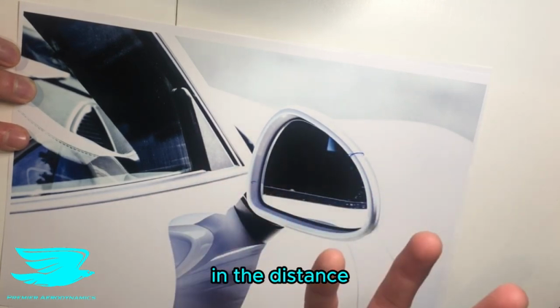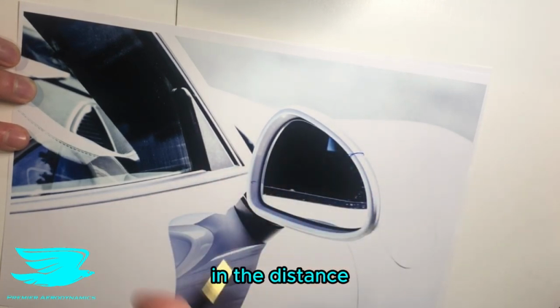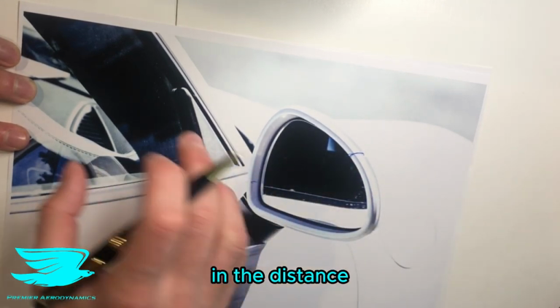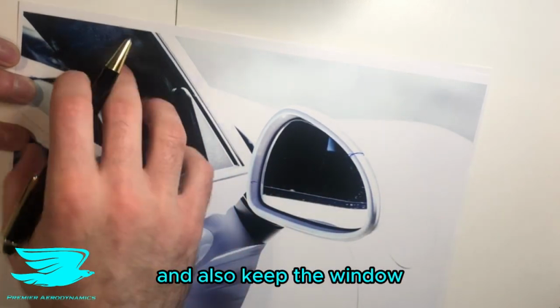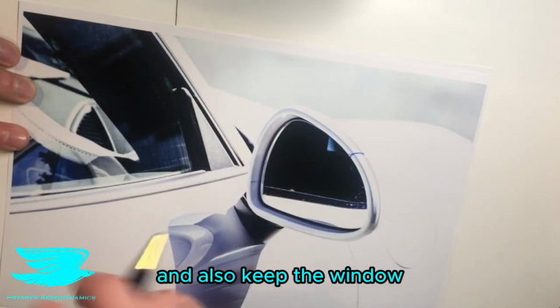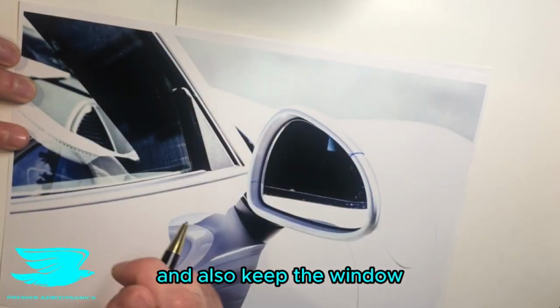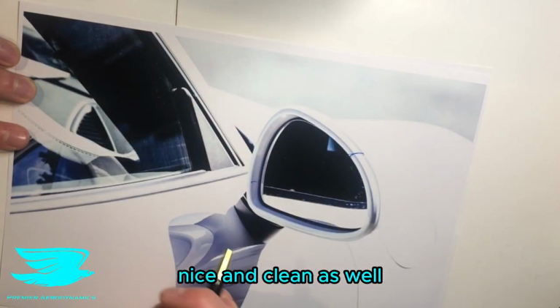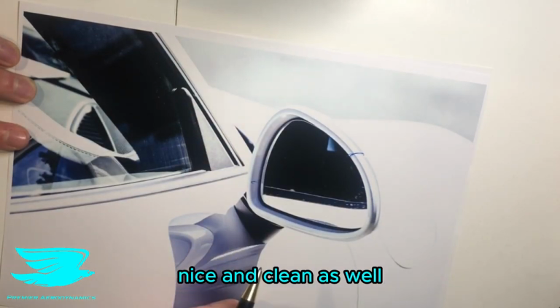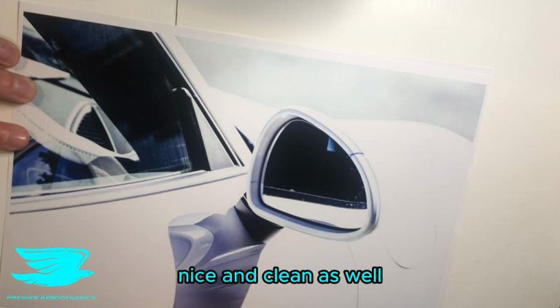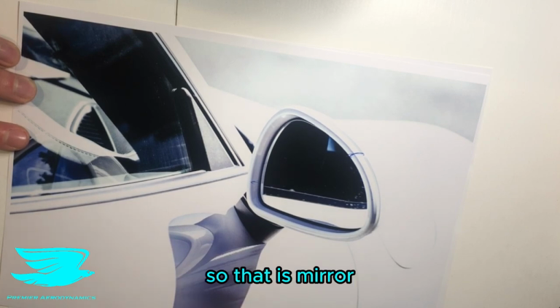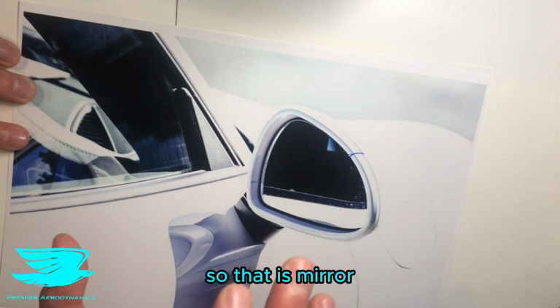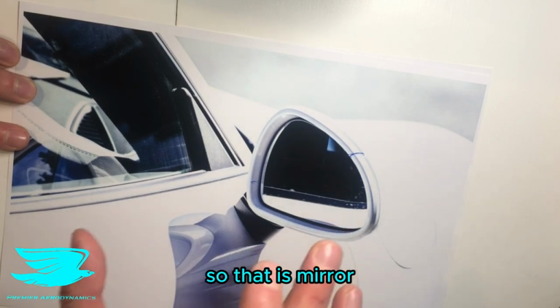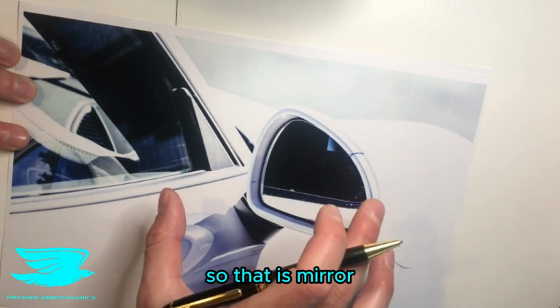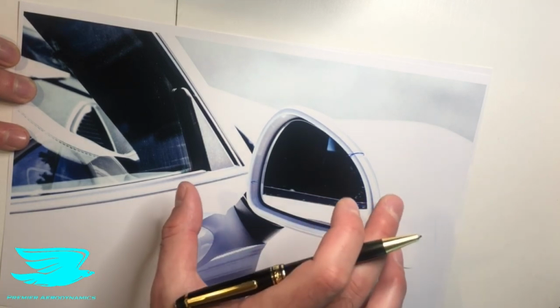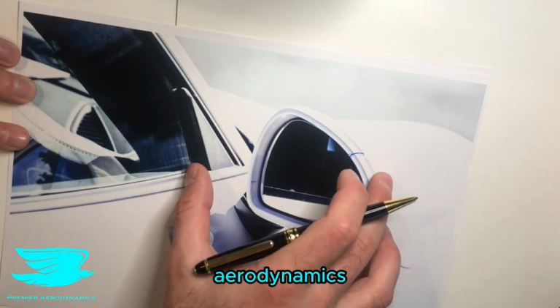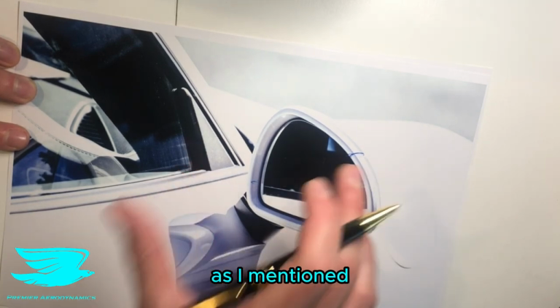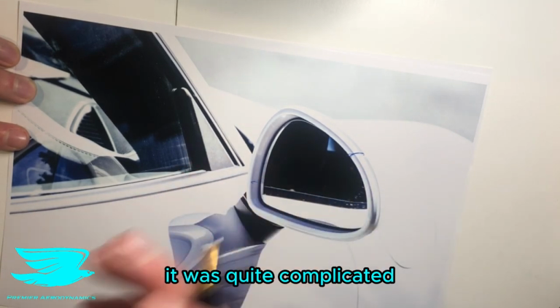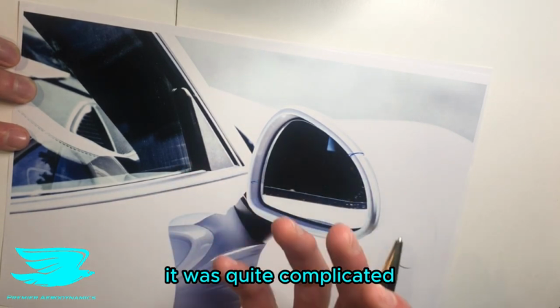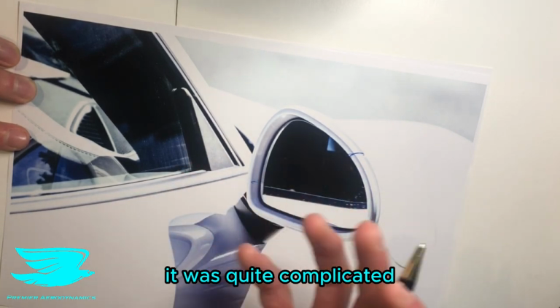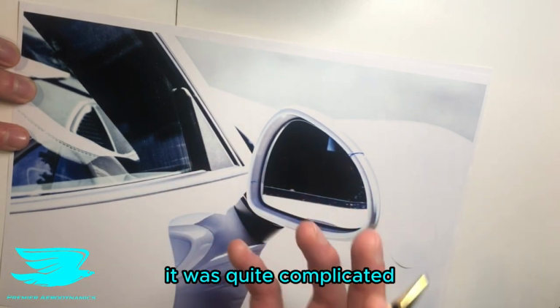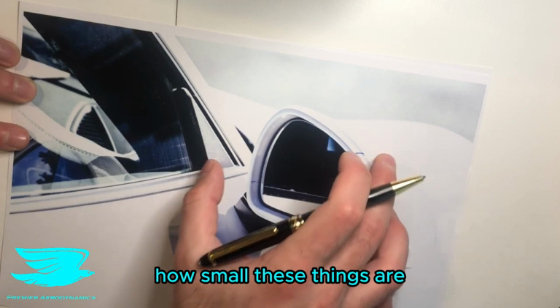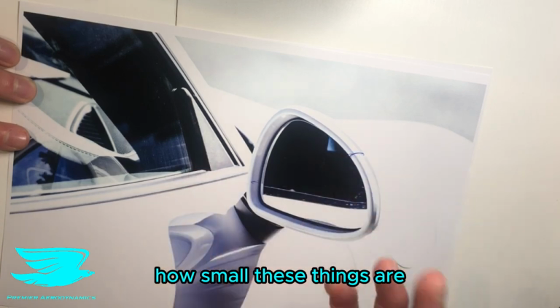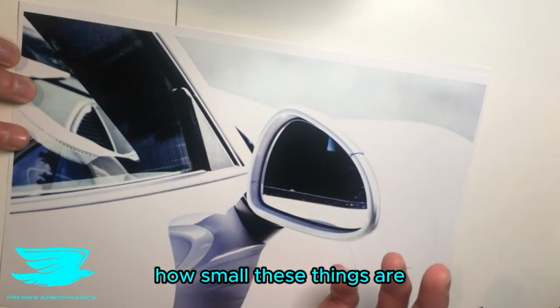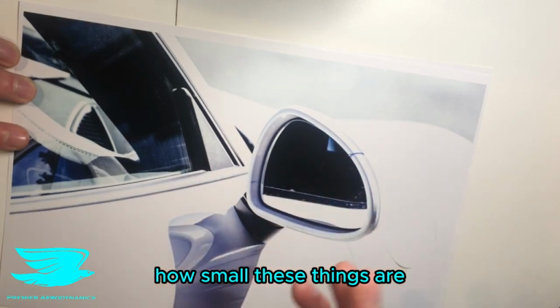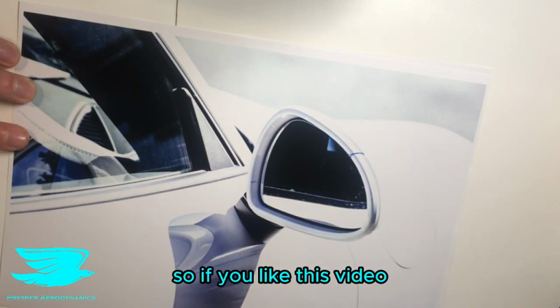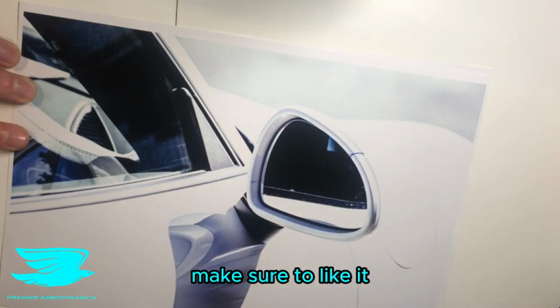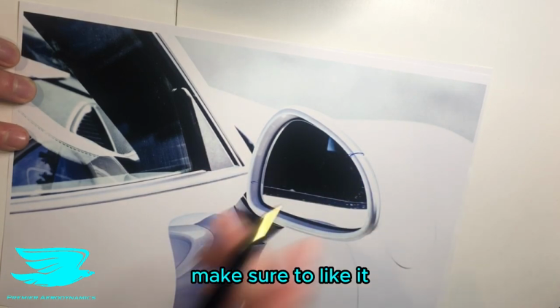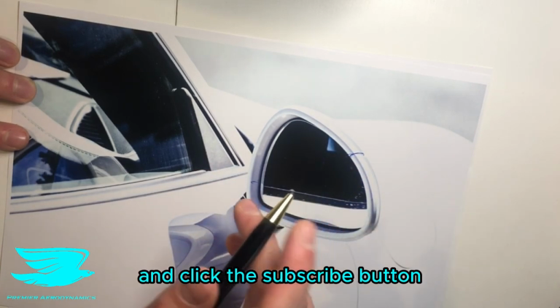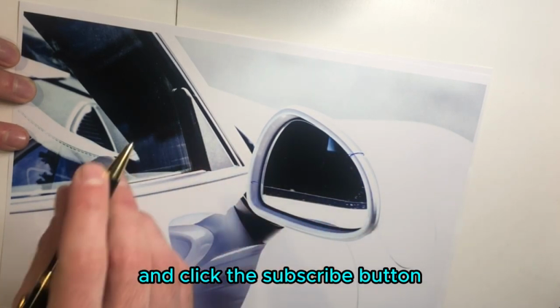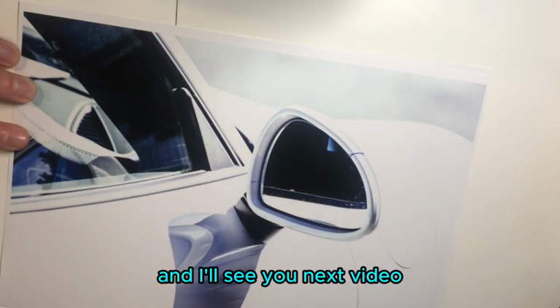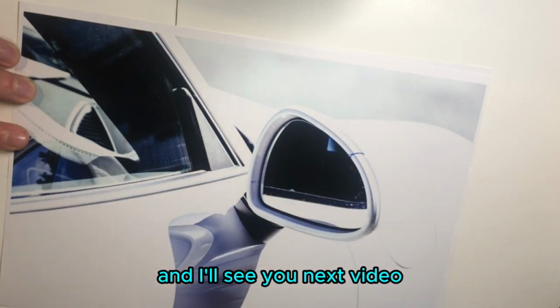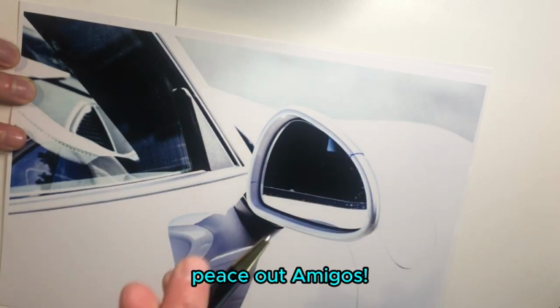So you can see clearly in the distance and keep the window nice and clean as well. That is mirror aerodynamics — as I mentioned, quite complicated considering how small these things are. If you liked this video, make sure to like it and click the subscribe button. See you guys!